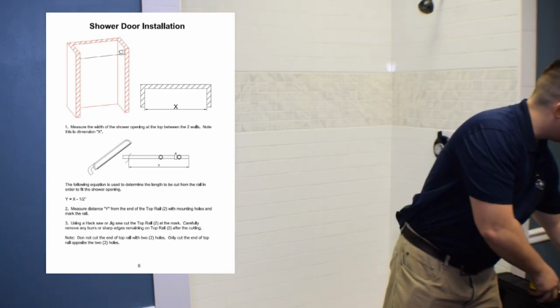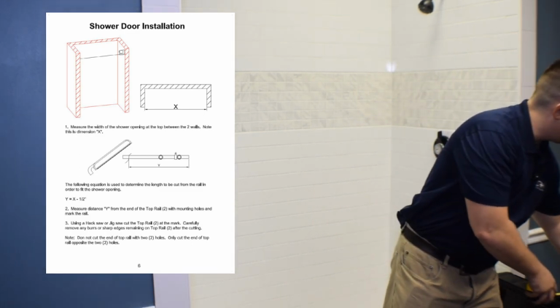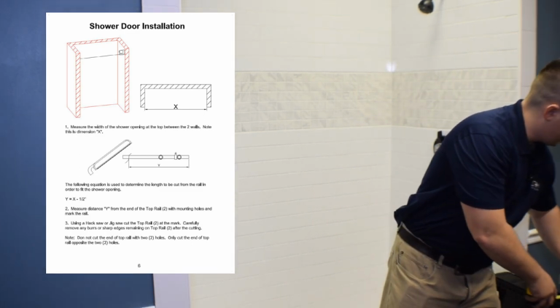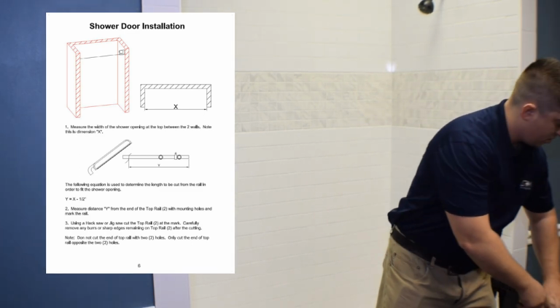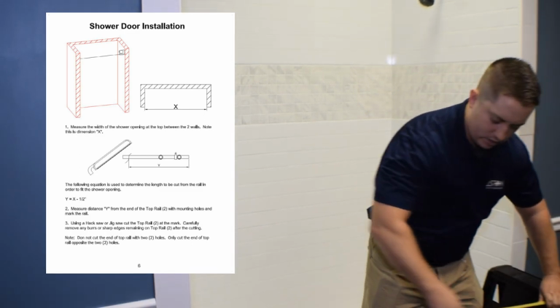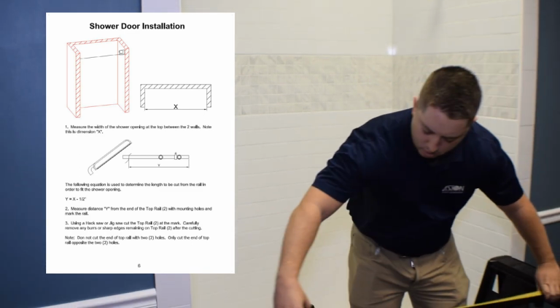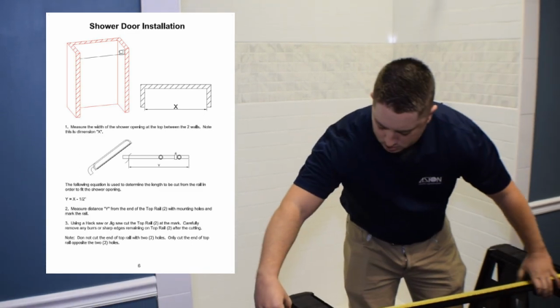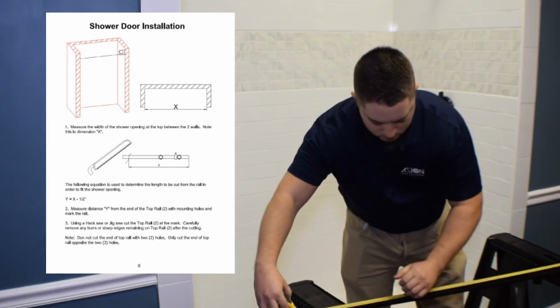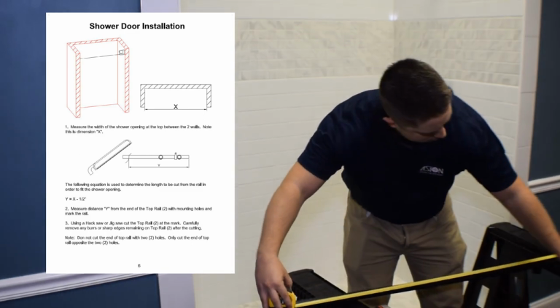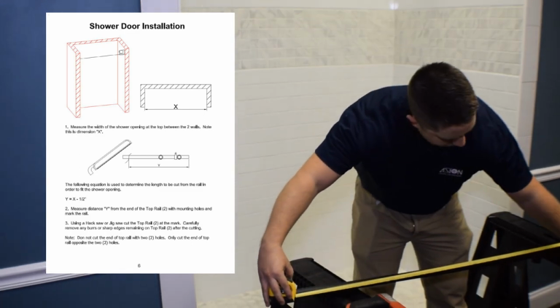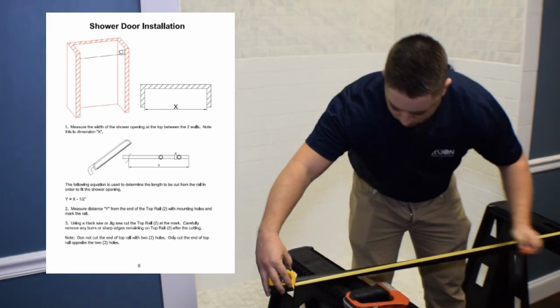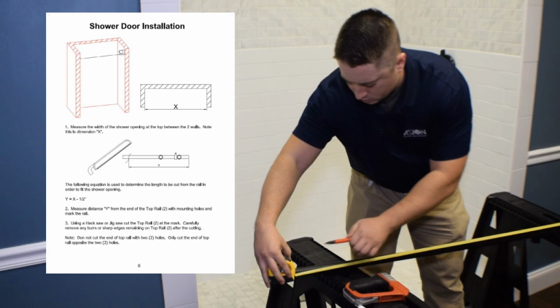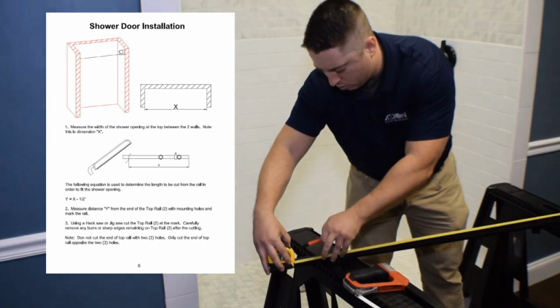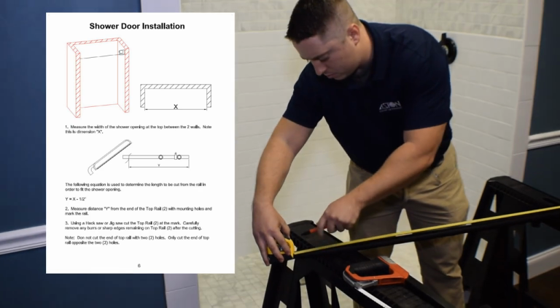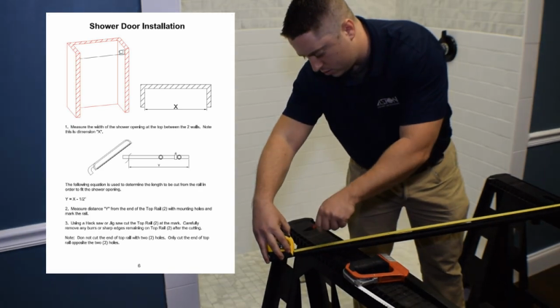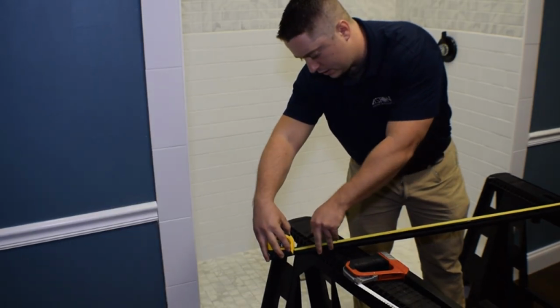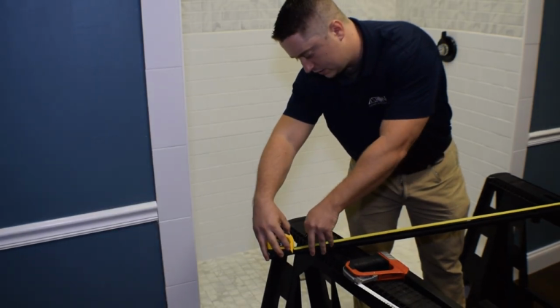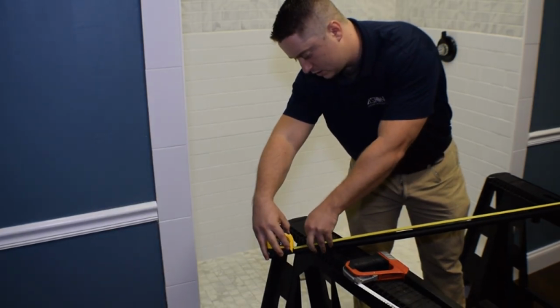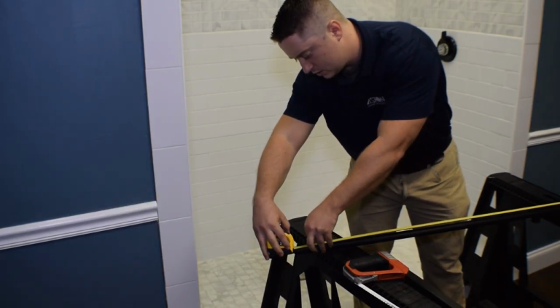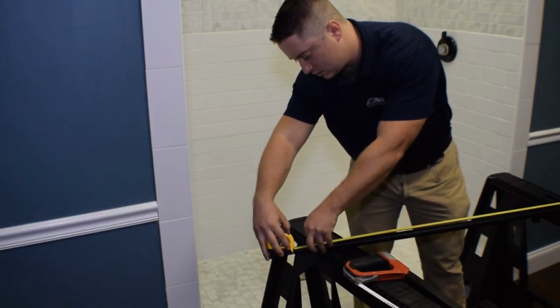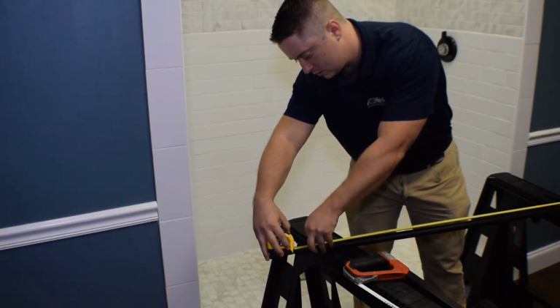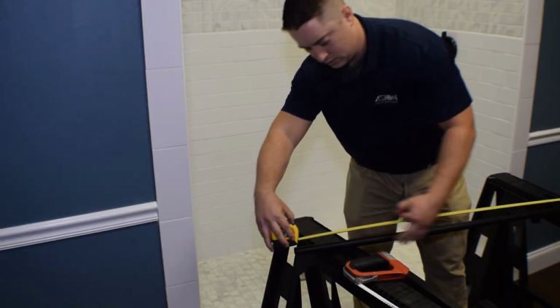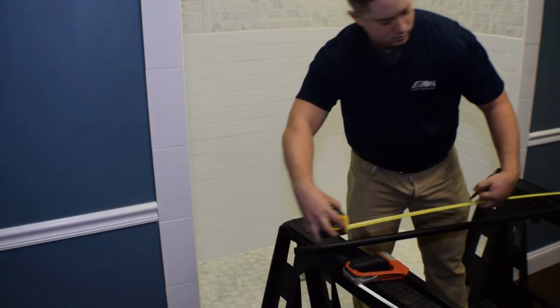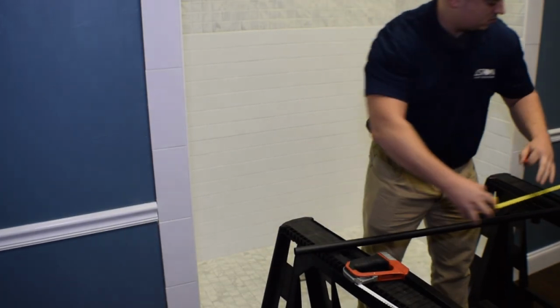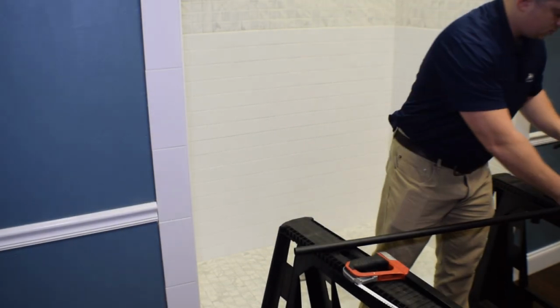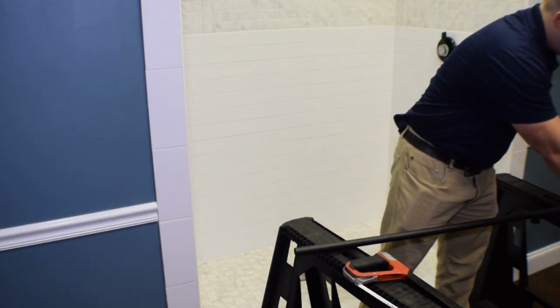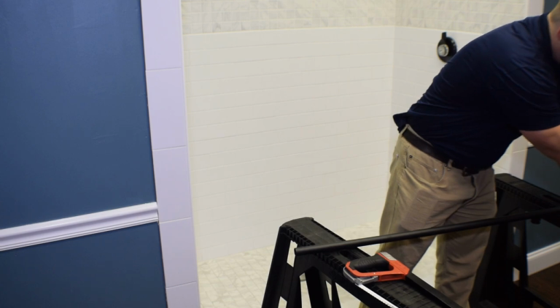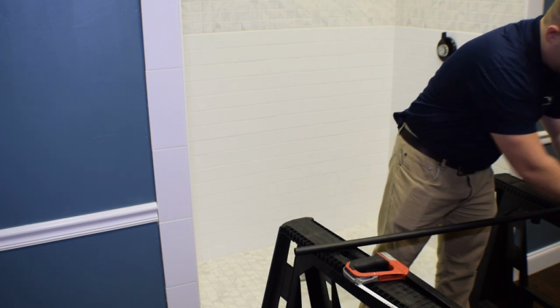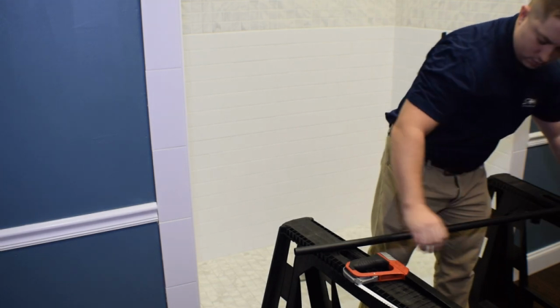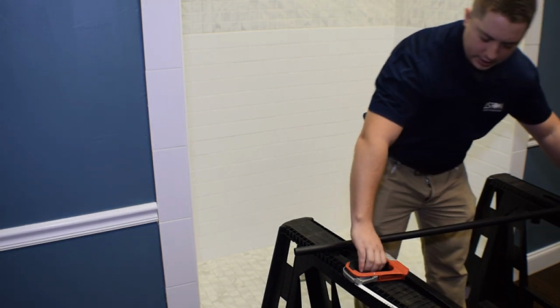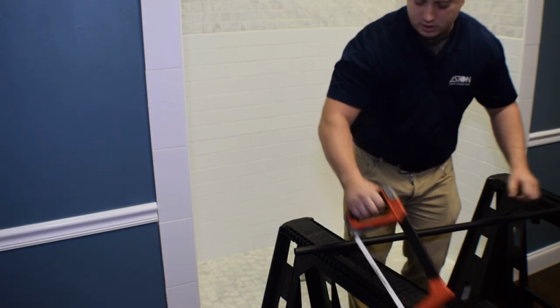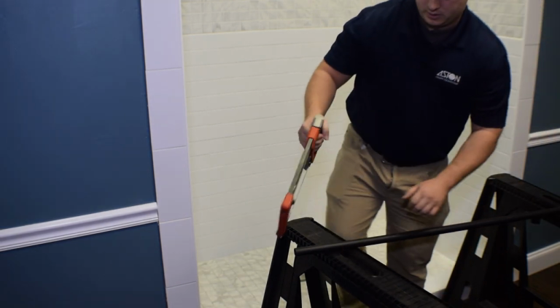We're going to measure away from the hardware on the bar, mark our bar at 59 inches, and start cutting.